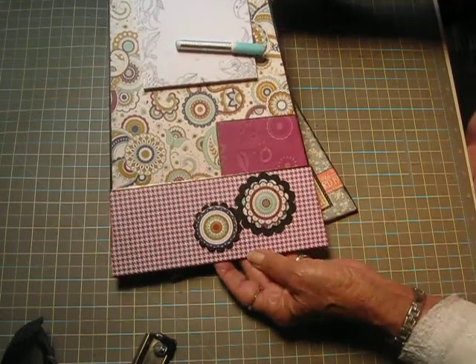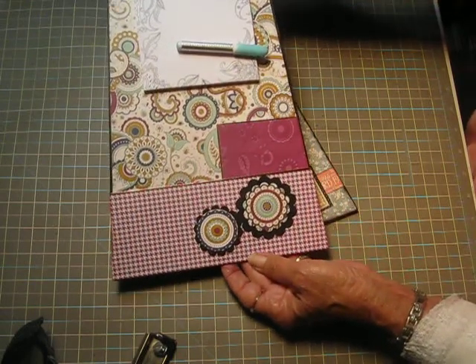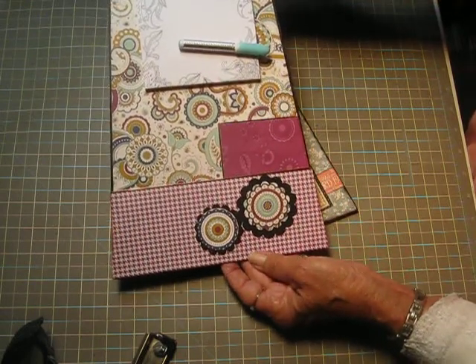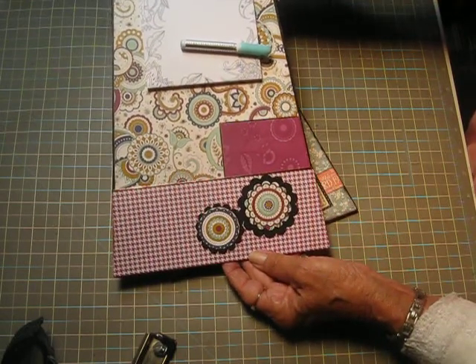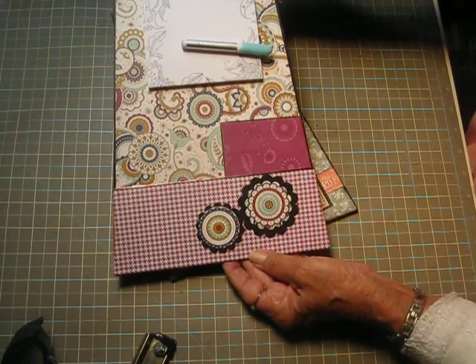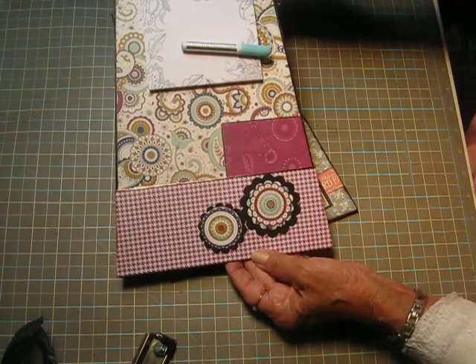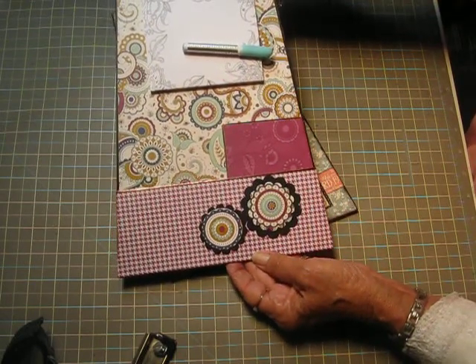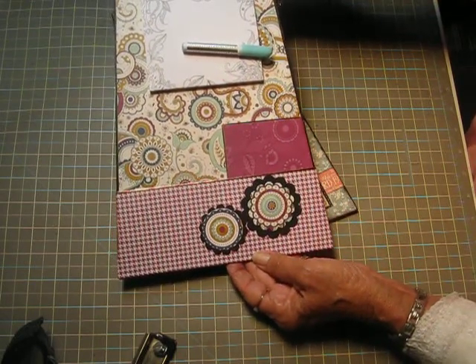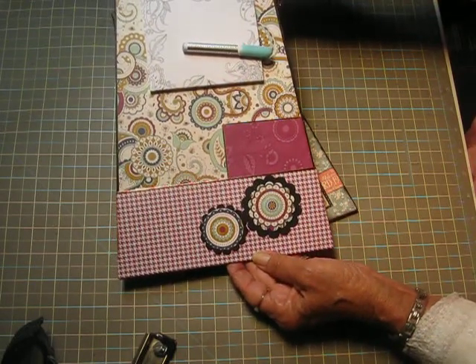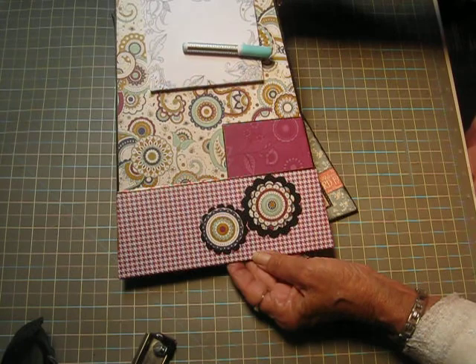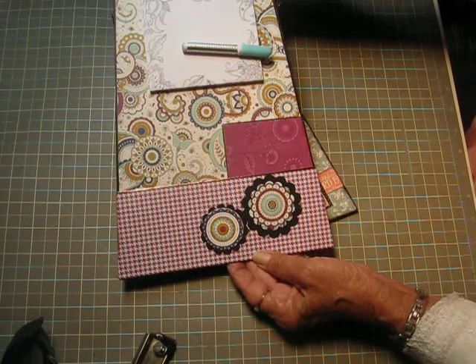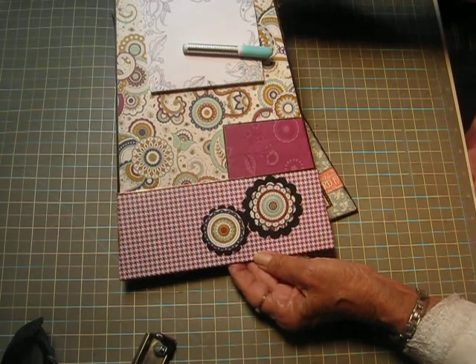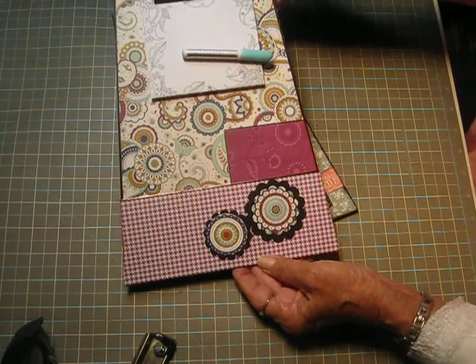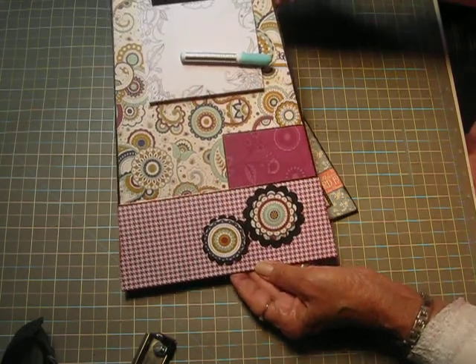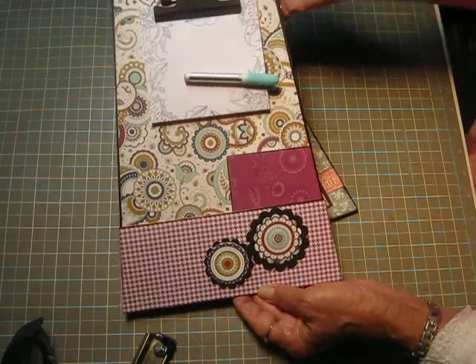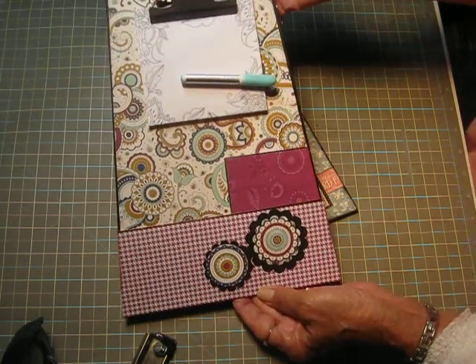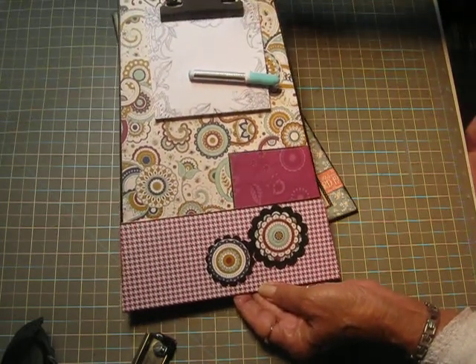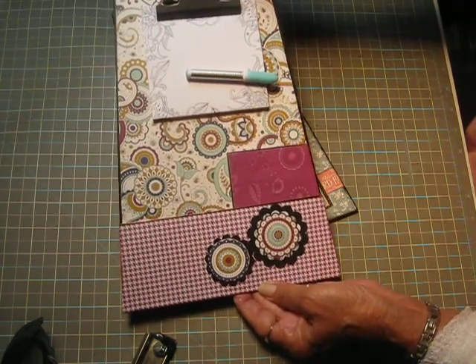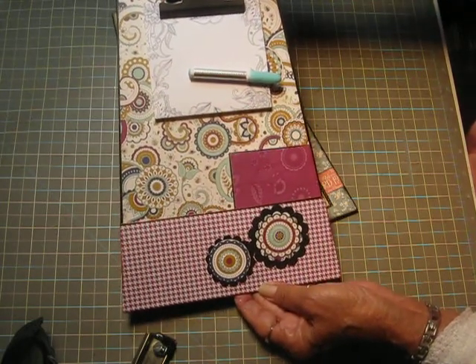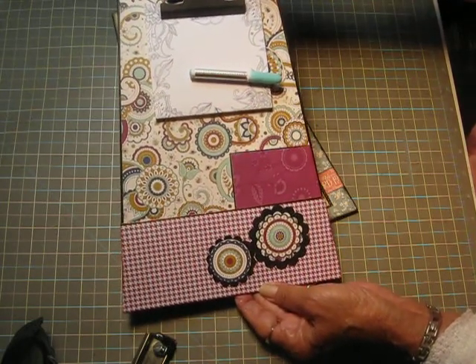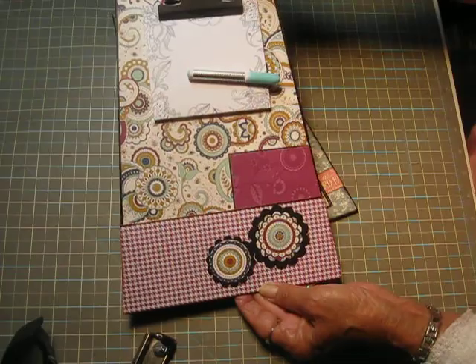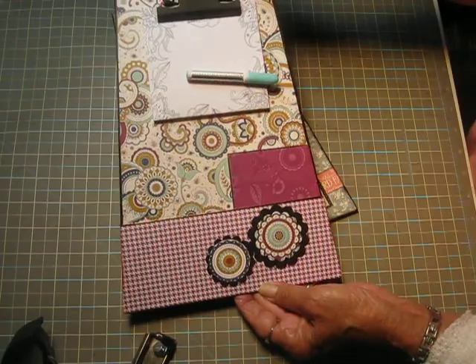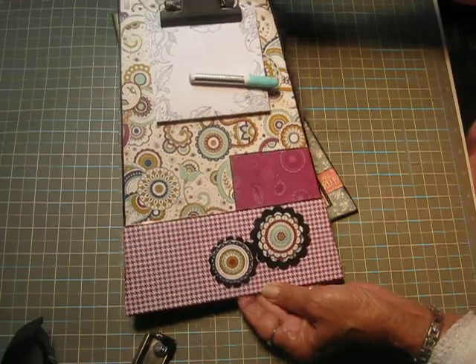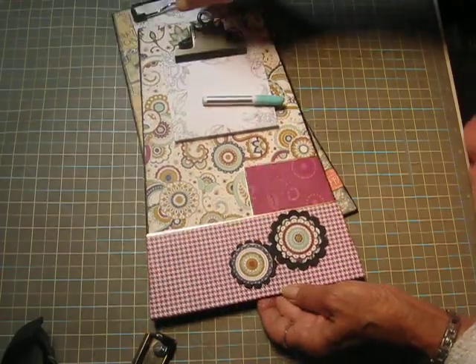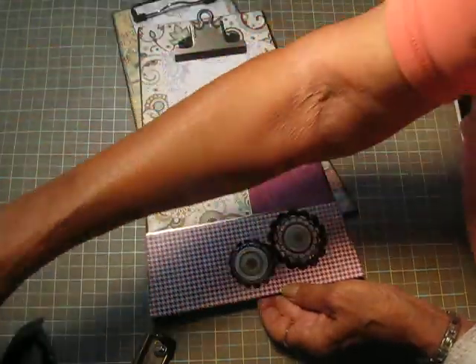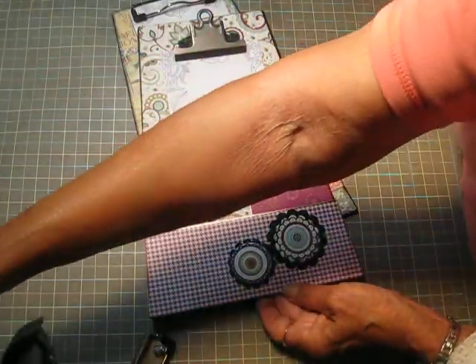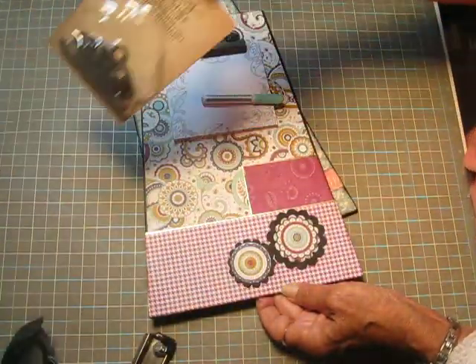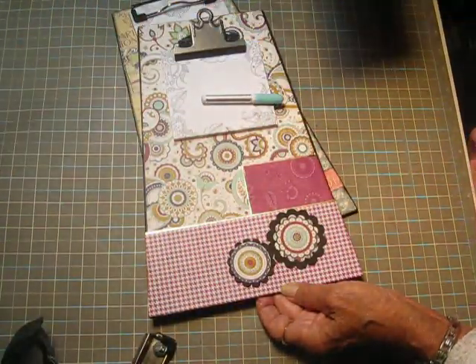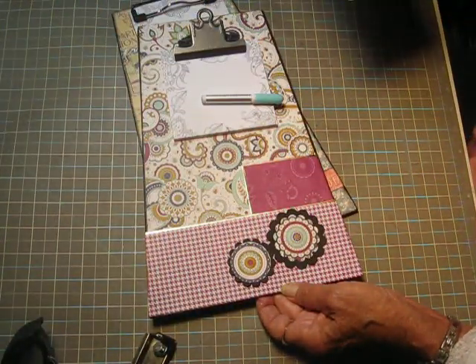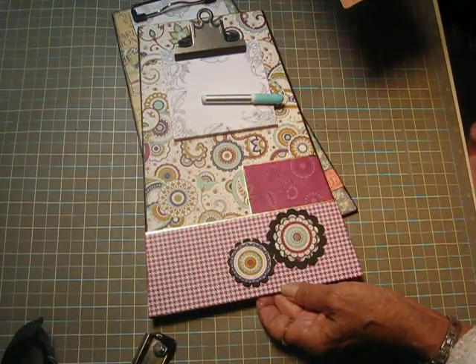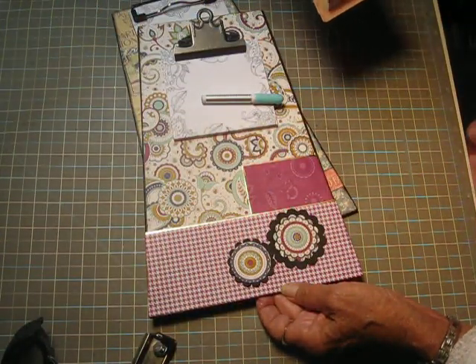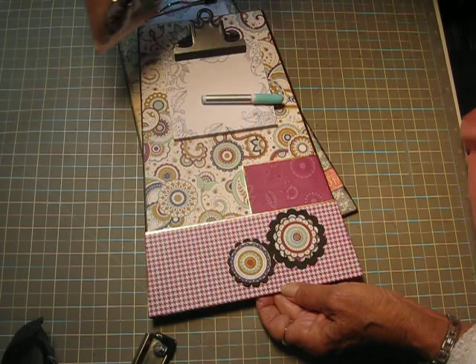This one I used some old retired Stampin' Up! paper that I had. I think it's called Paisleys and Petals. And this is a Tim Holtz — what does he call it — clipboard clips.